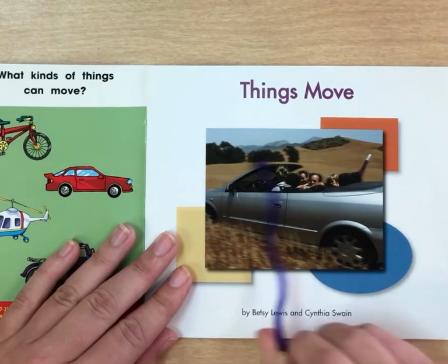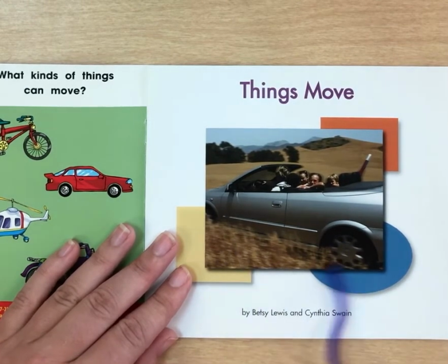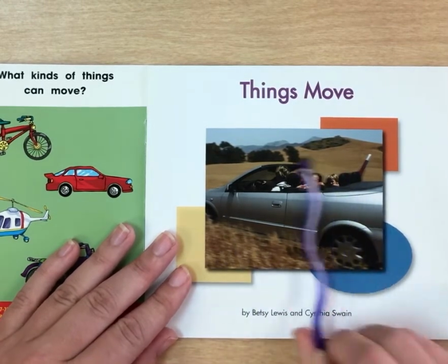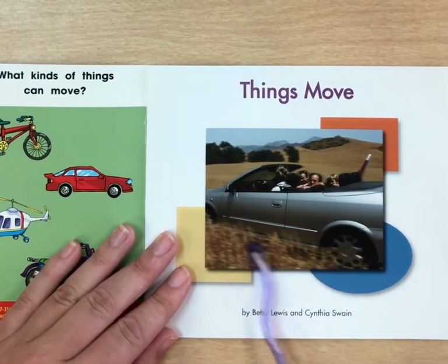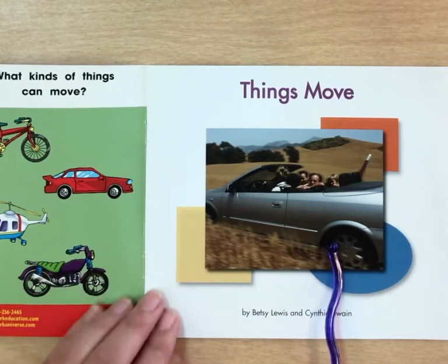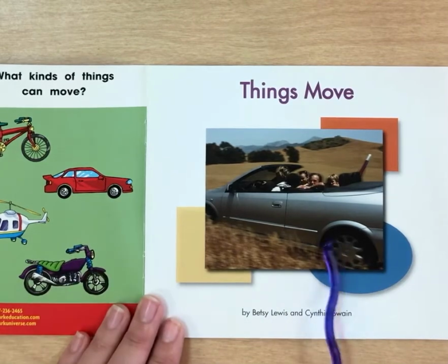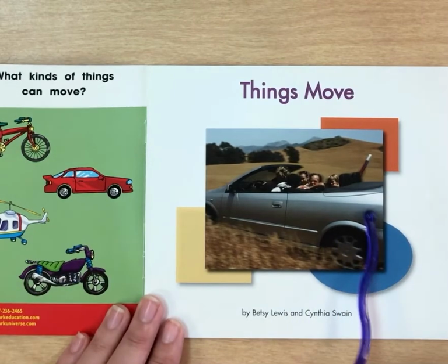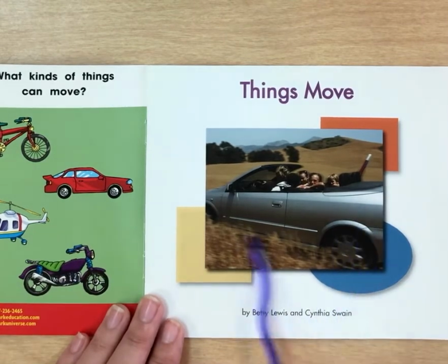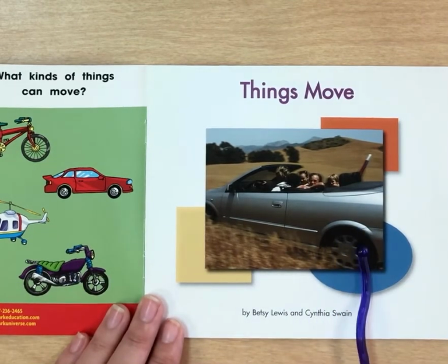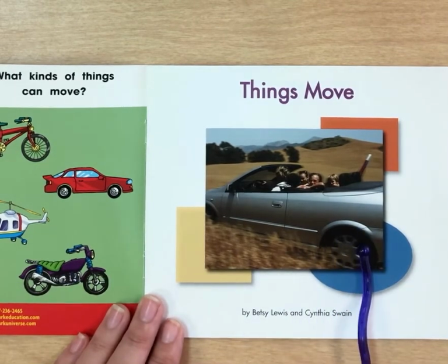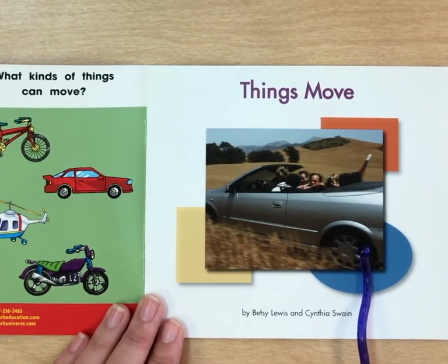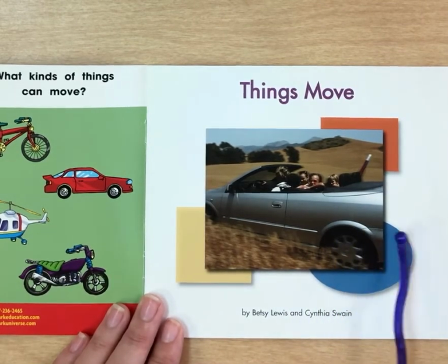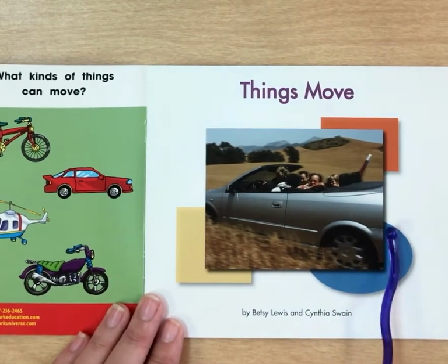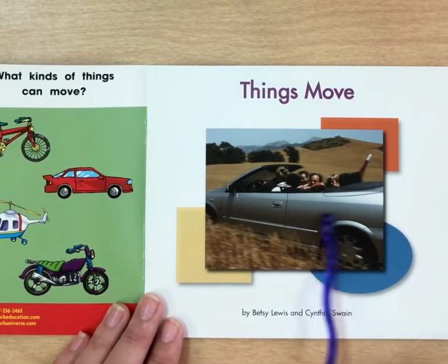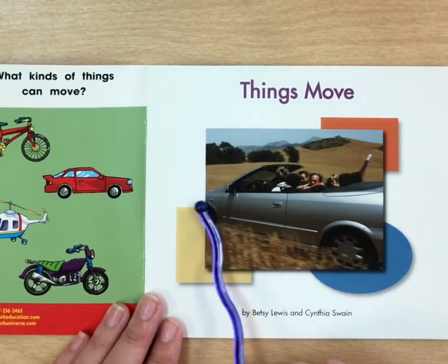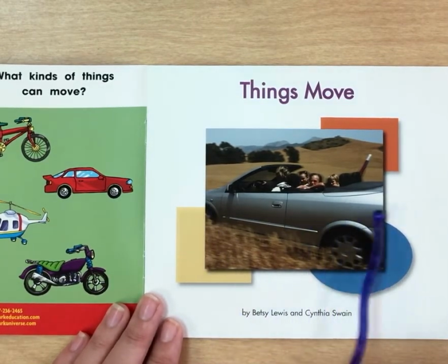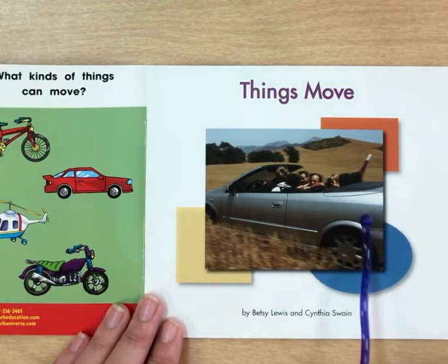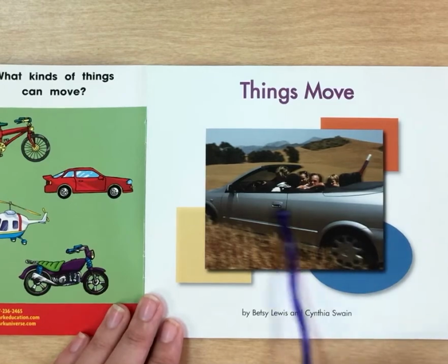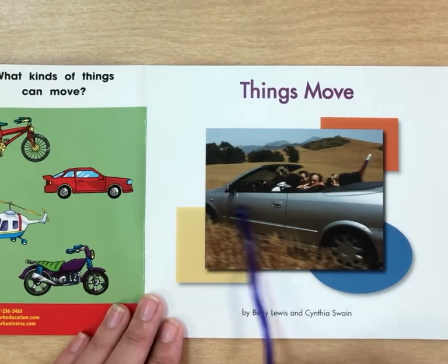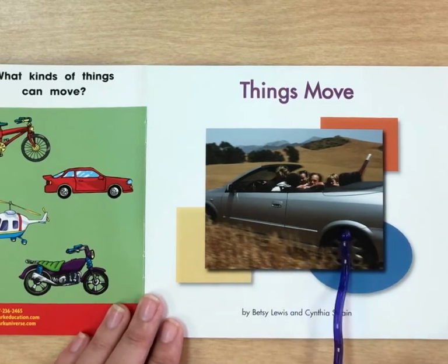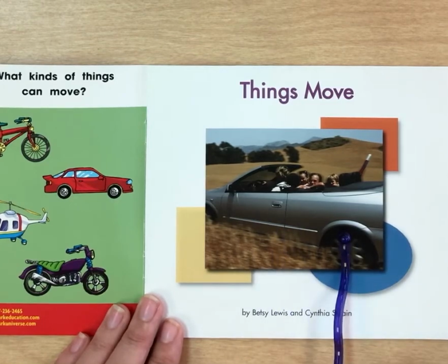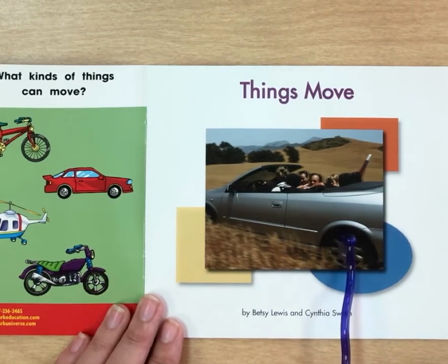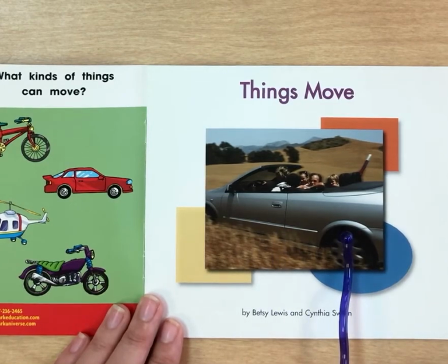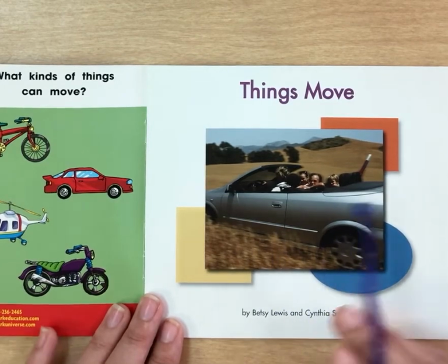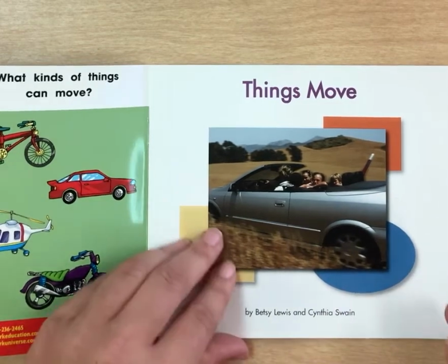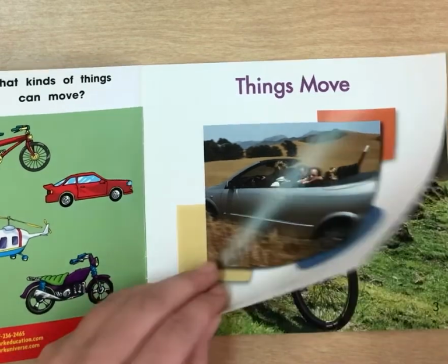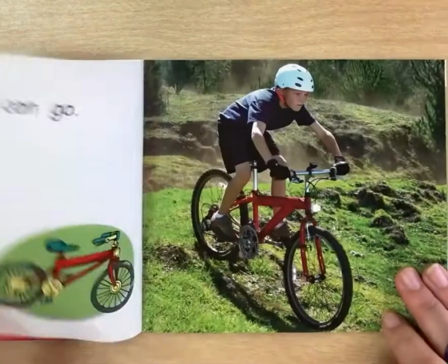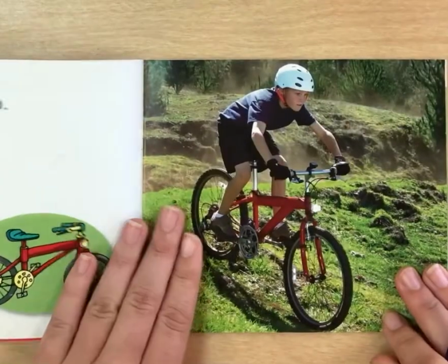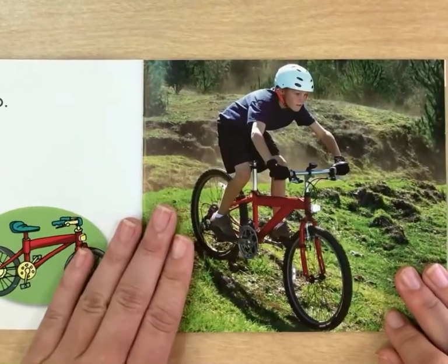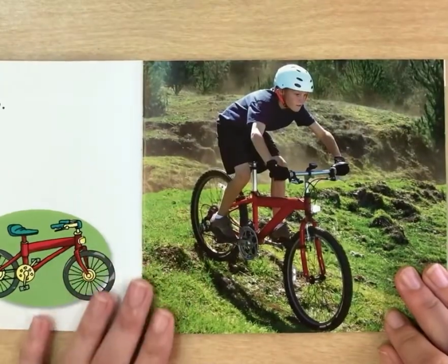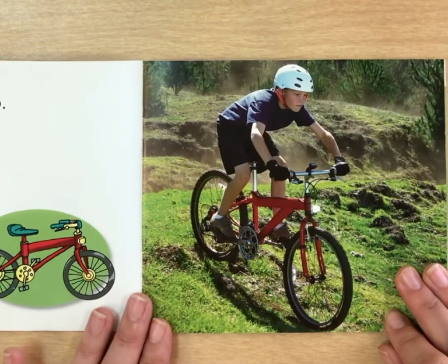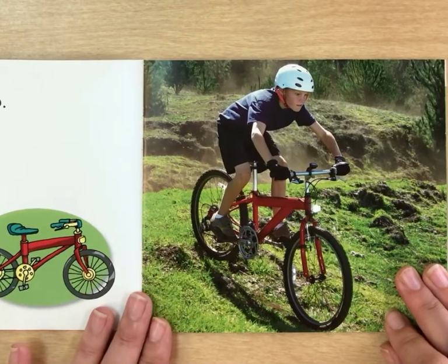Looking at the picture here, how are they moving? They're in a car. They're taking a drive in a car.